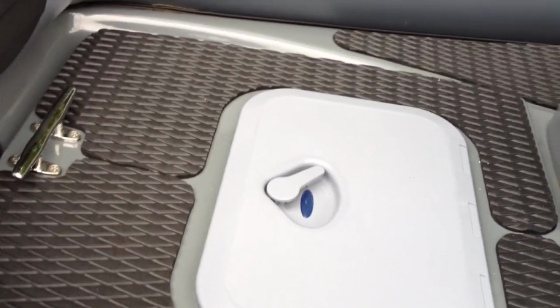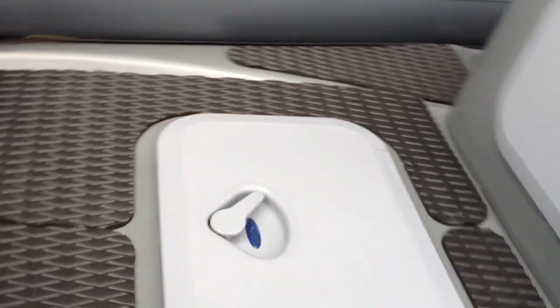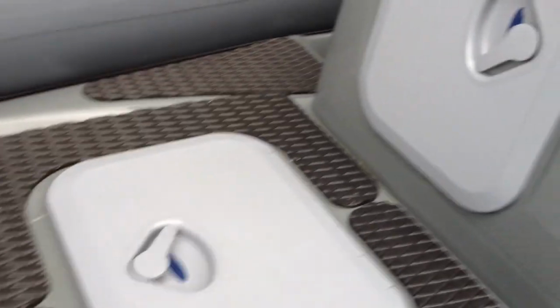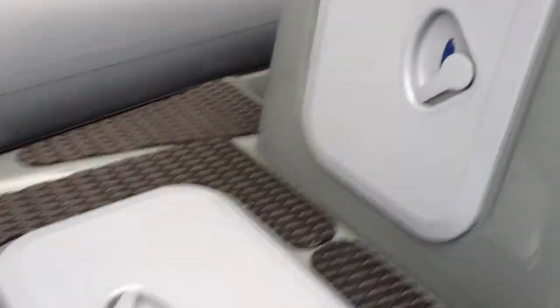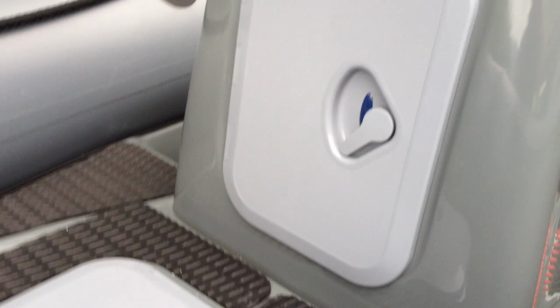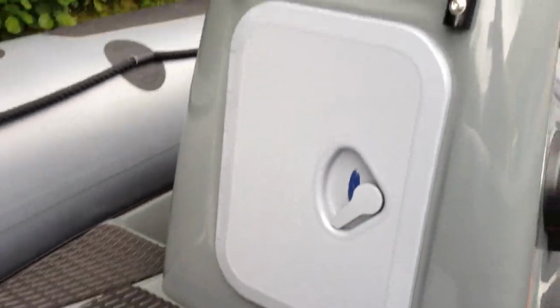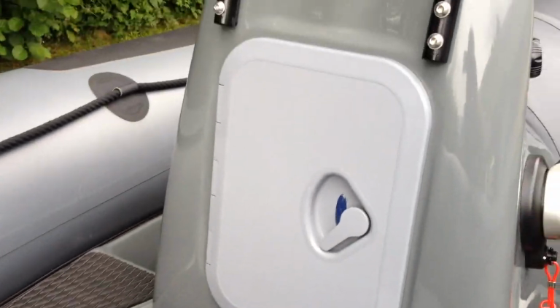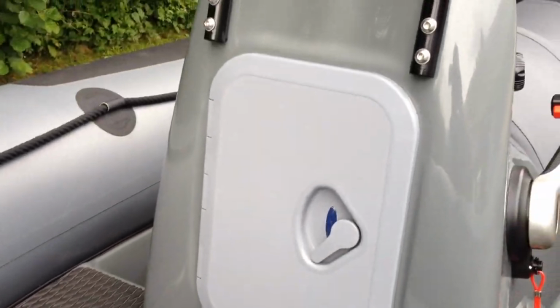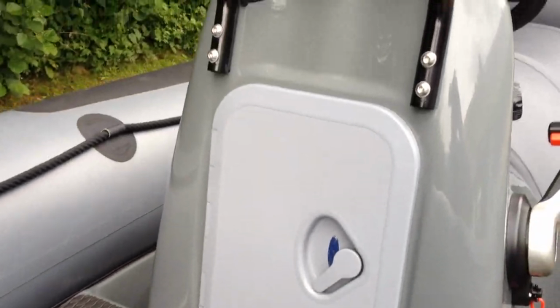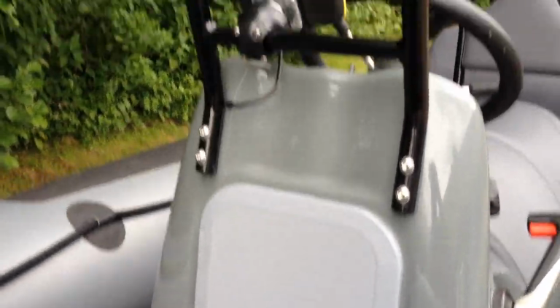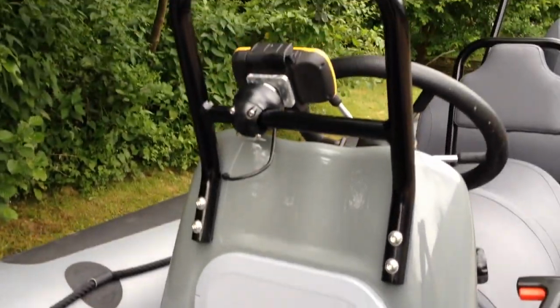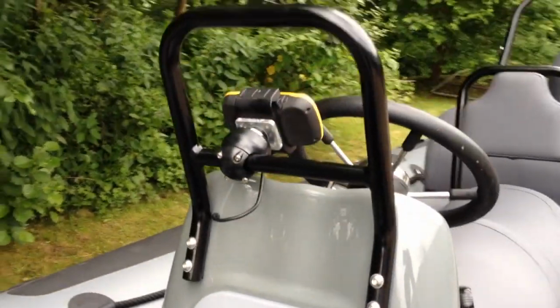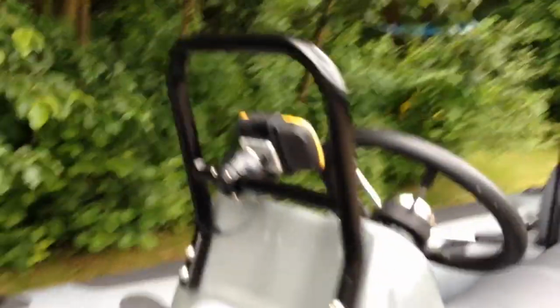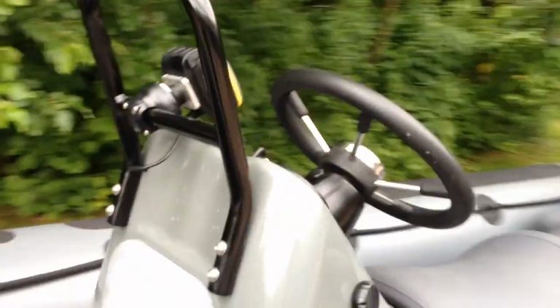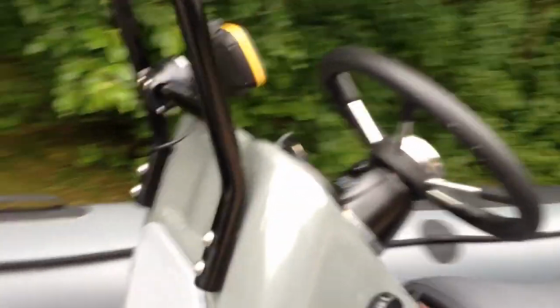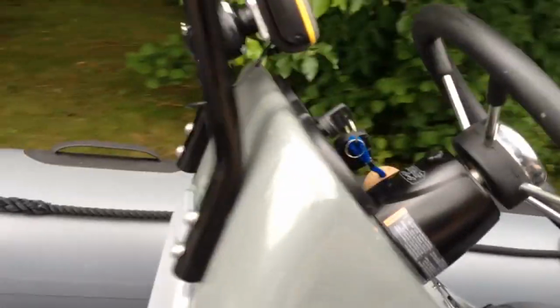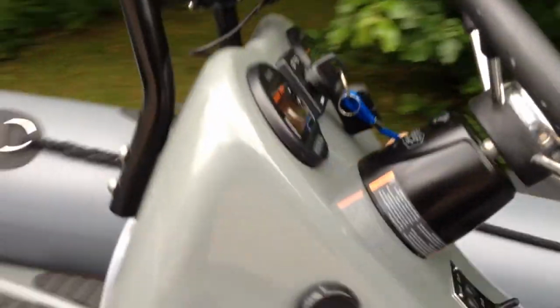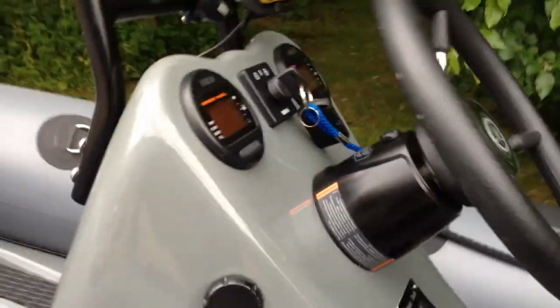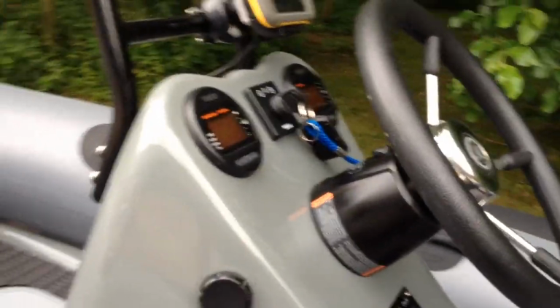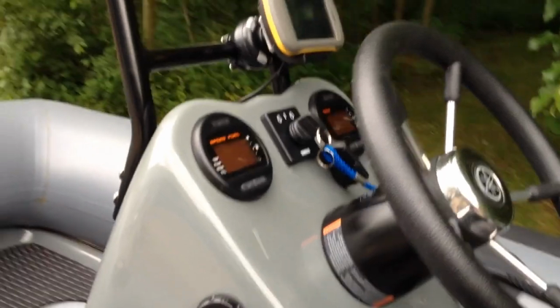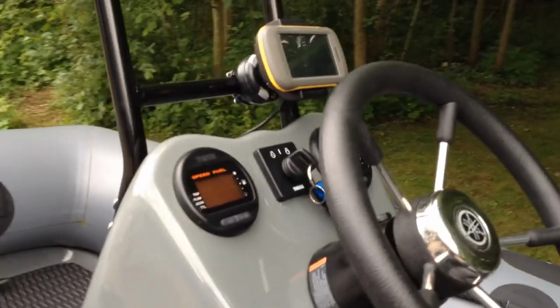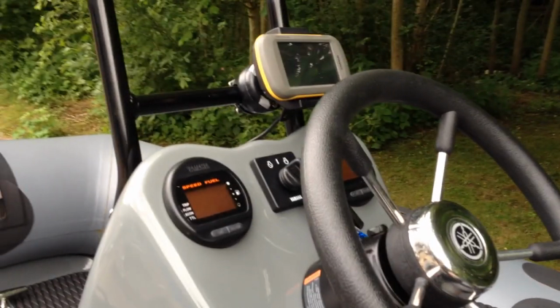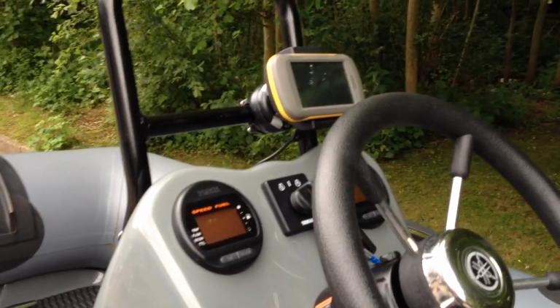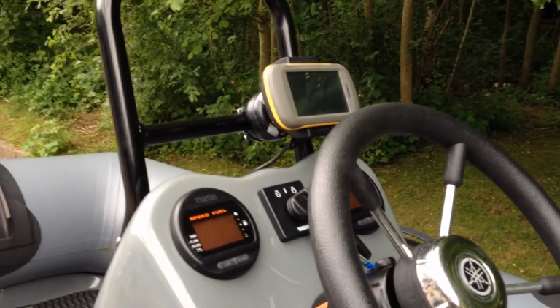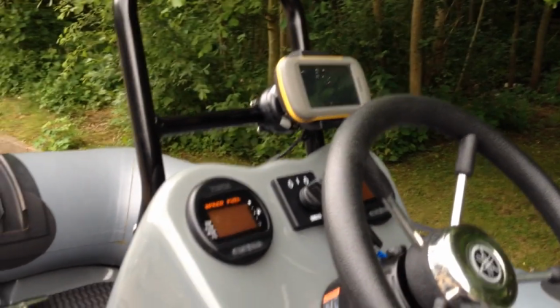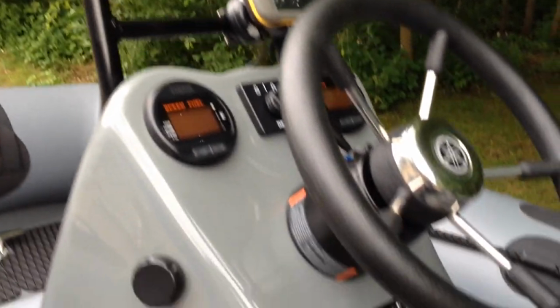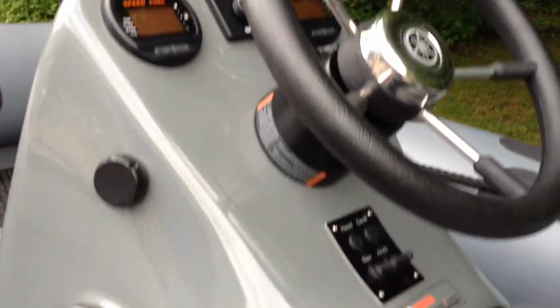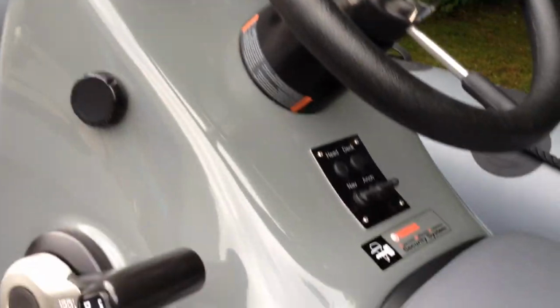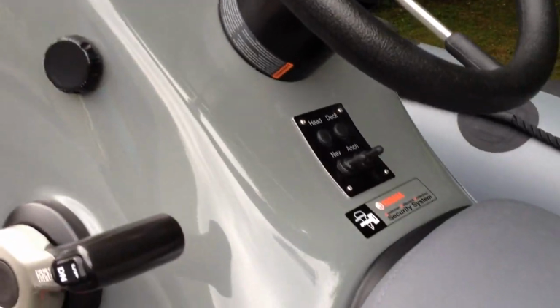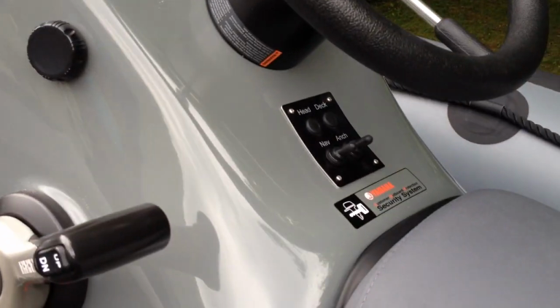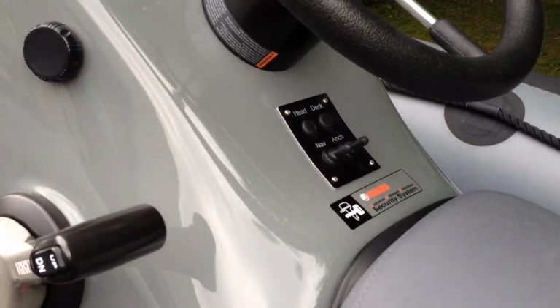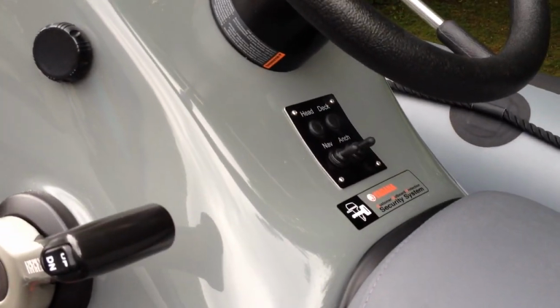Anchor locker, console locker, and this one has a Garmin Montana, also navigation lights.